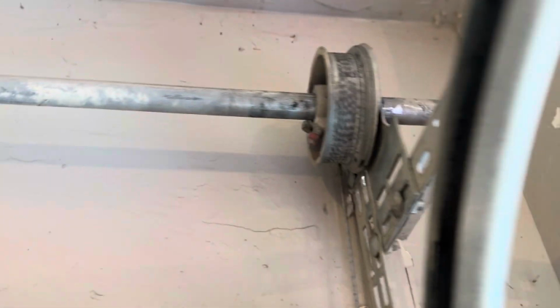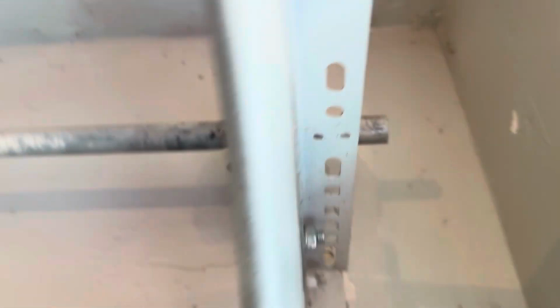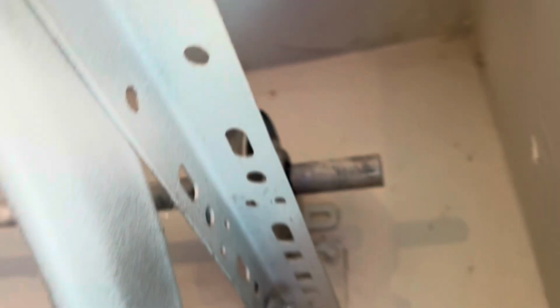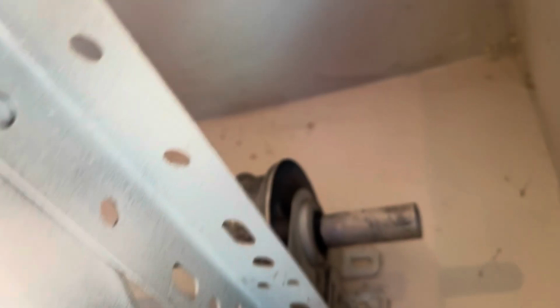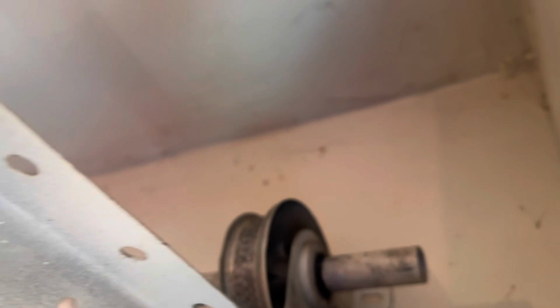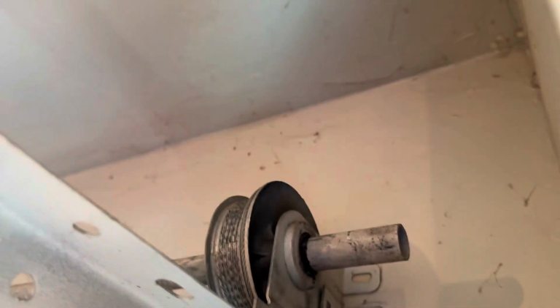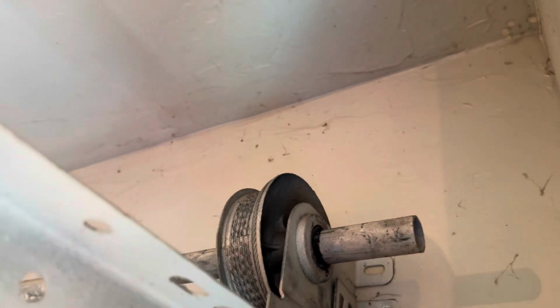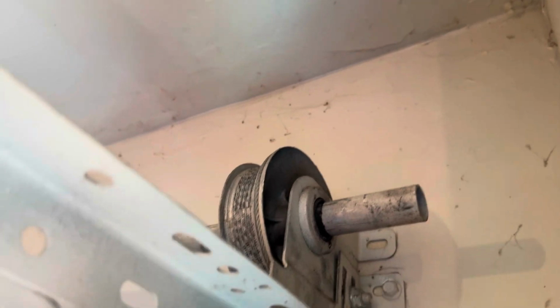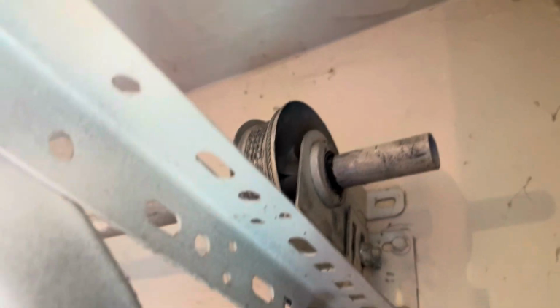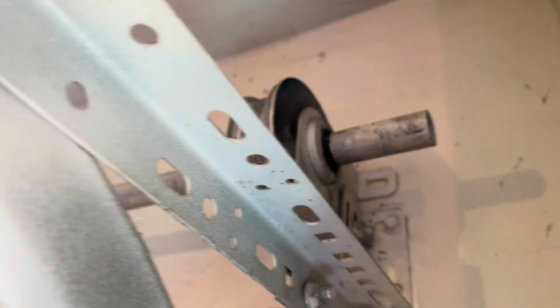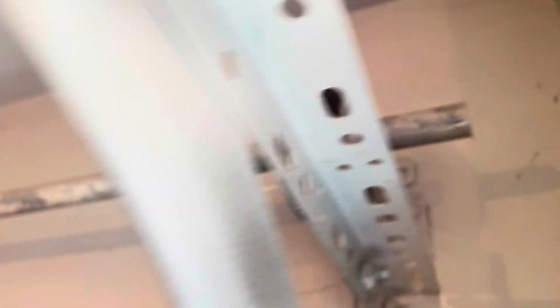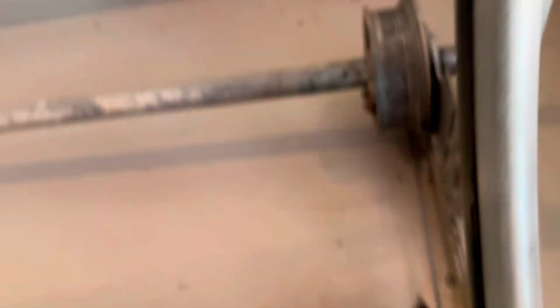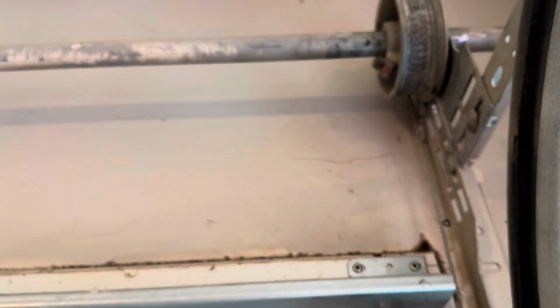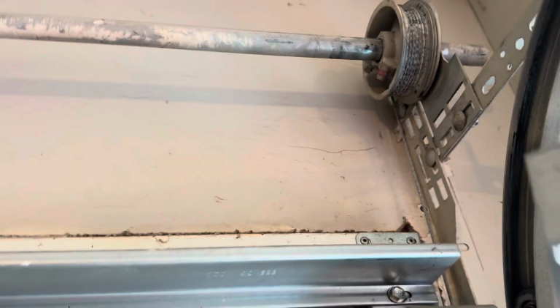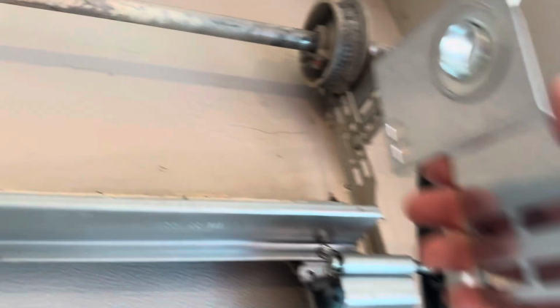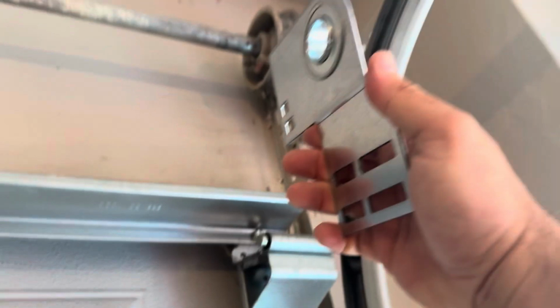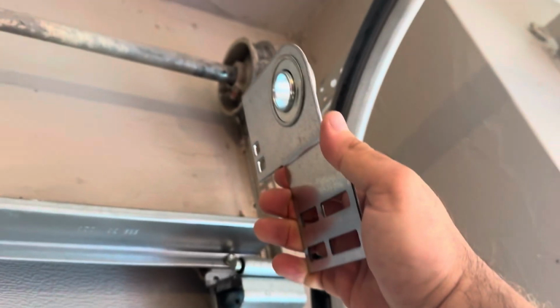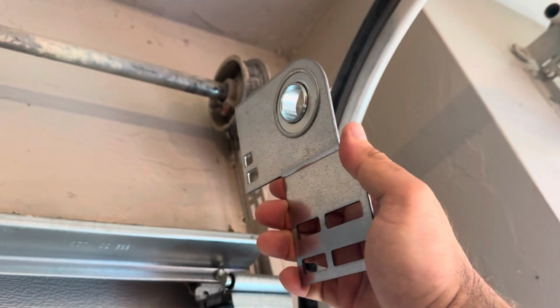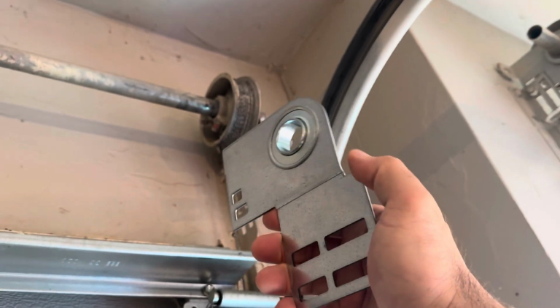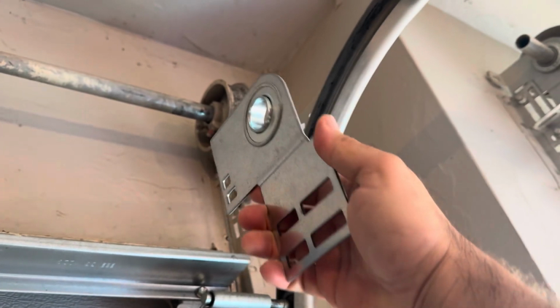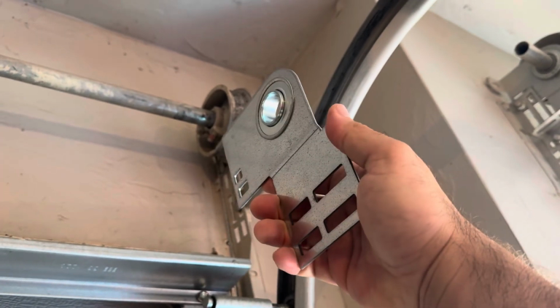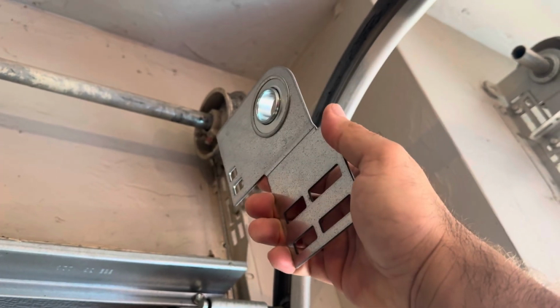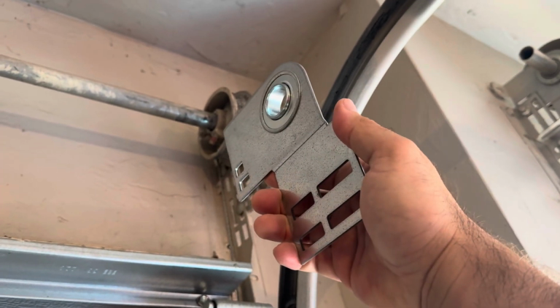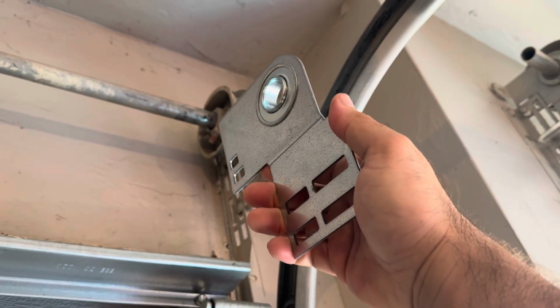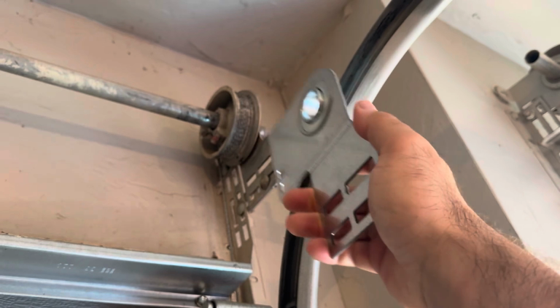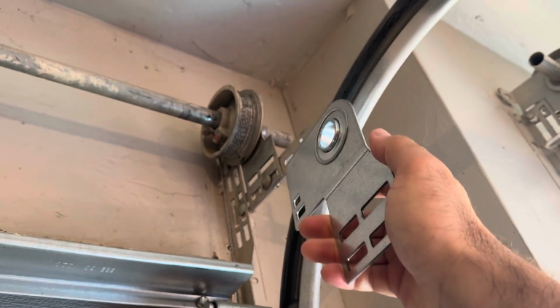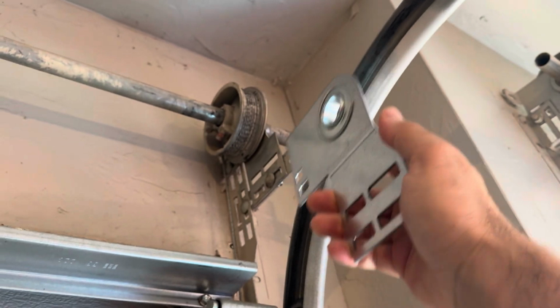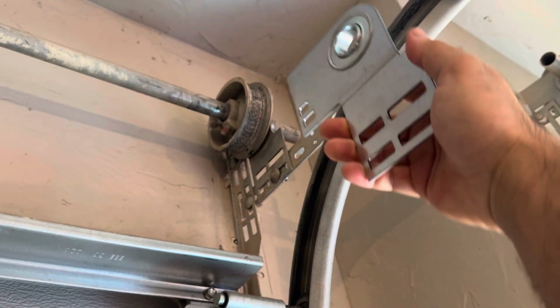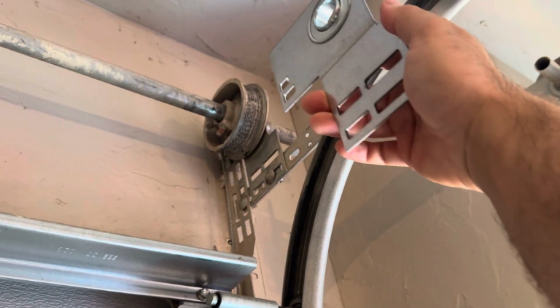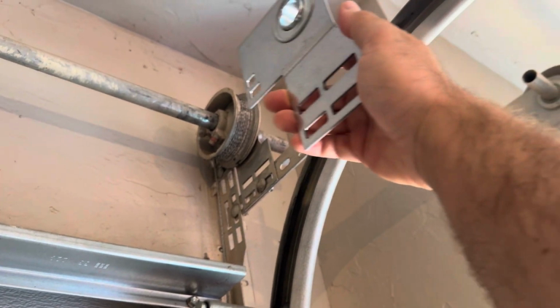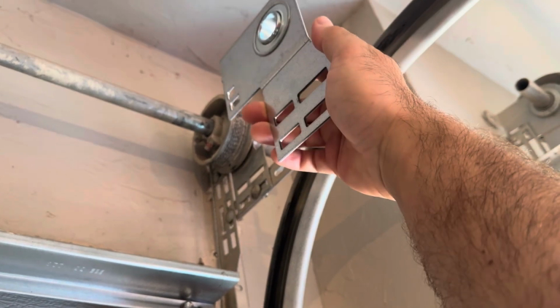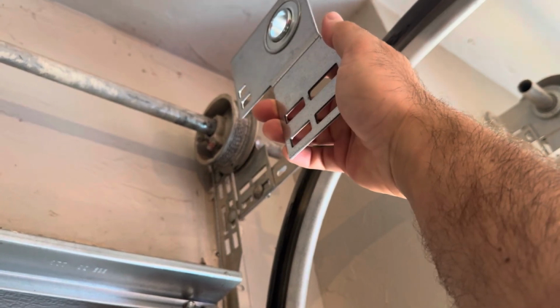Behind the drum, over here, that plate is called an end bearing plate. It's just there like this — you can see it's right about there.